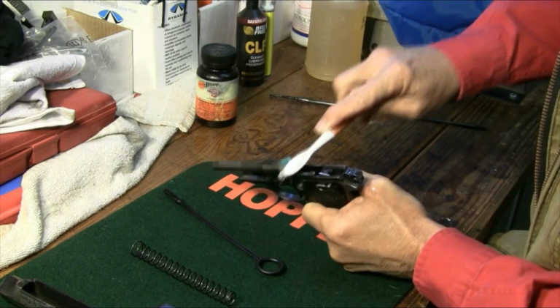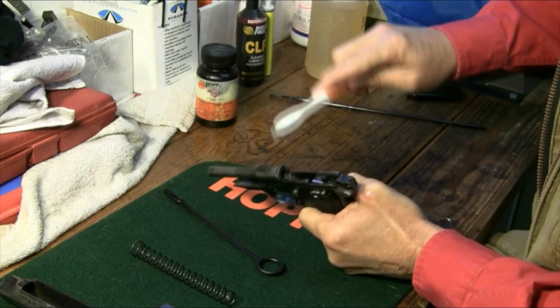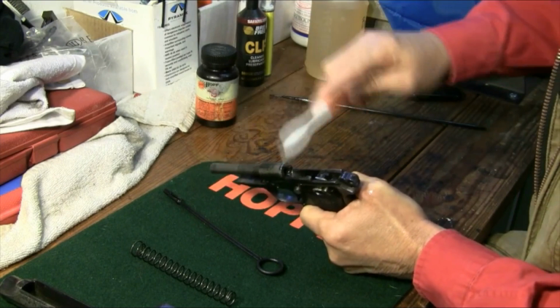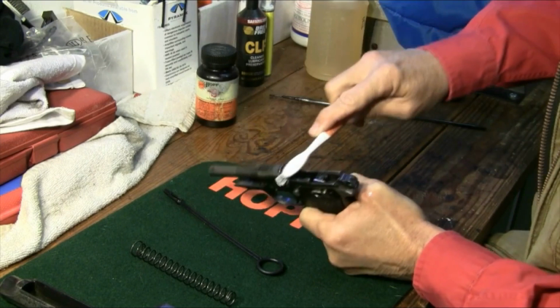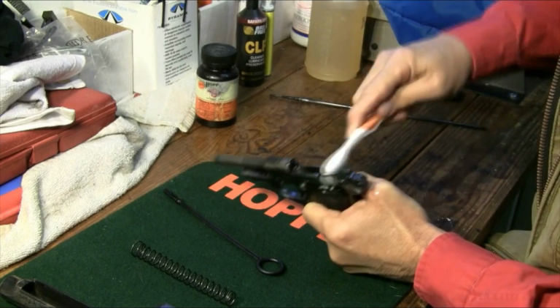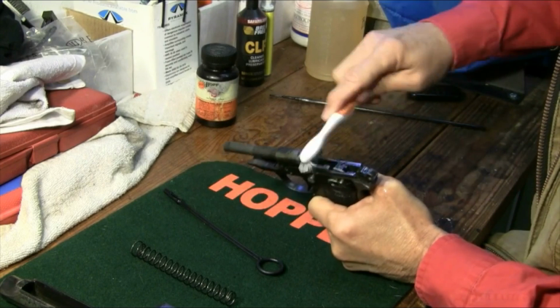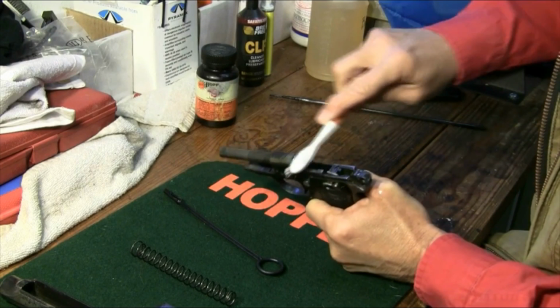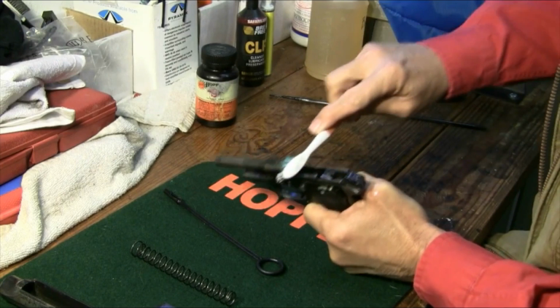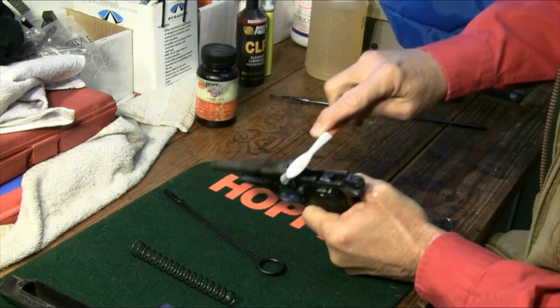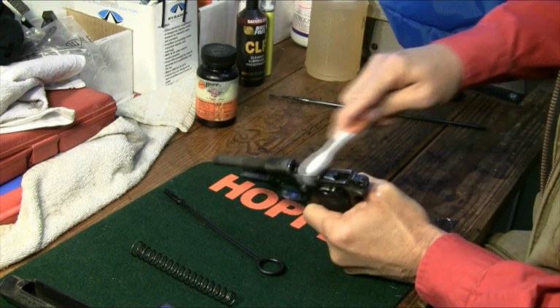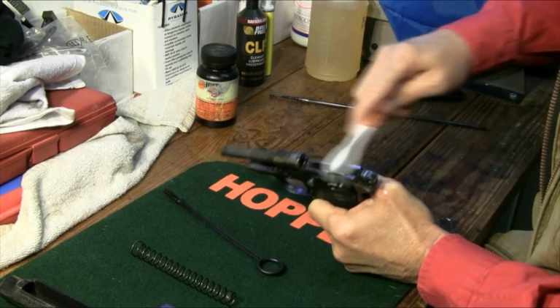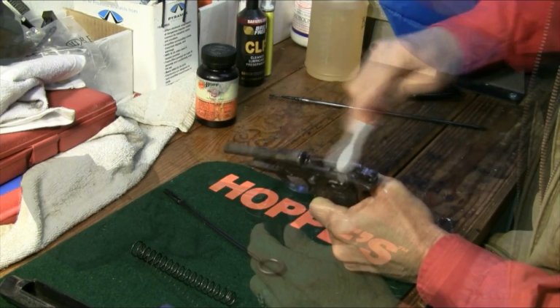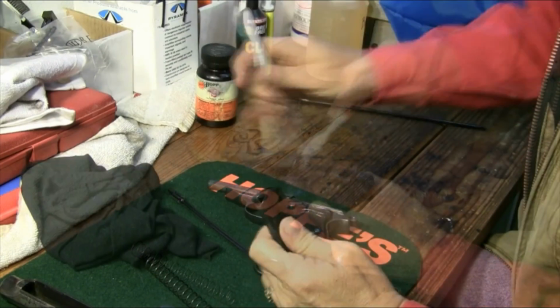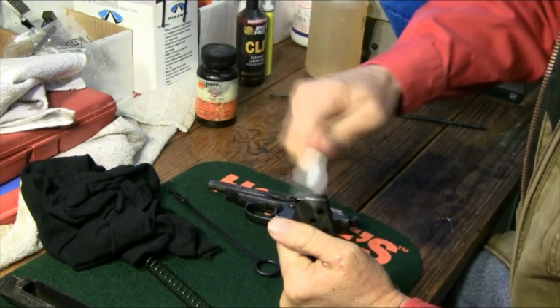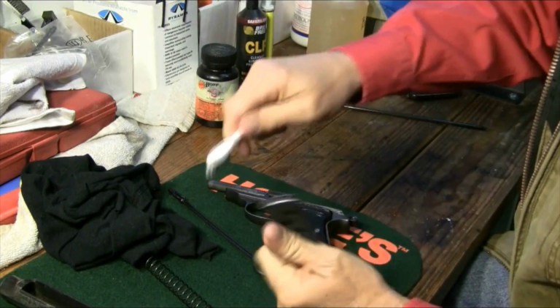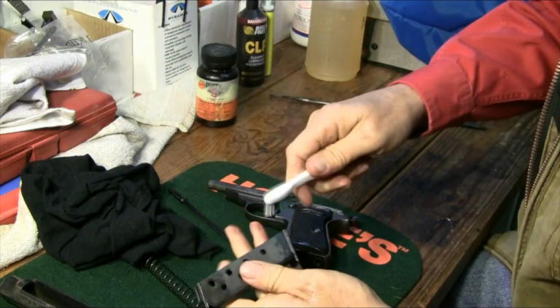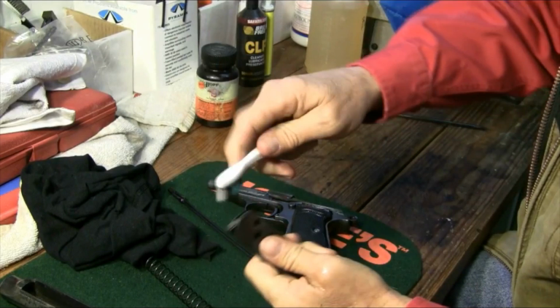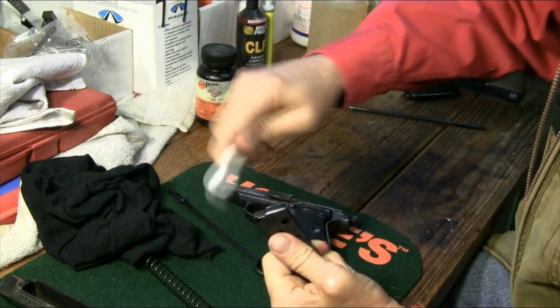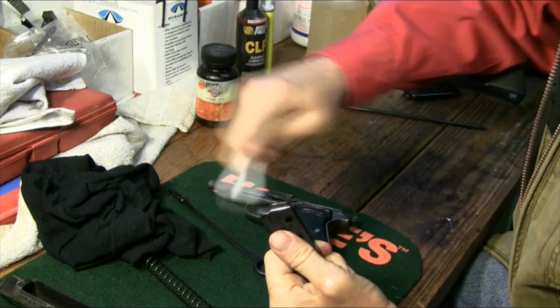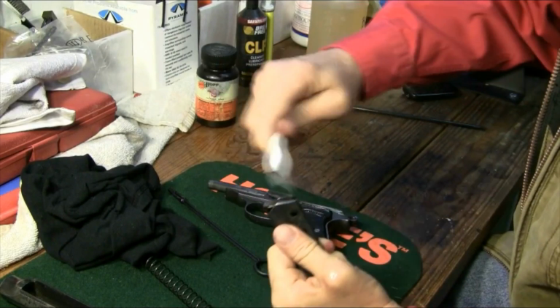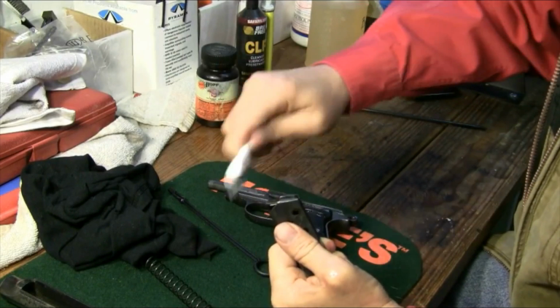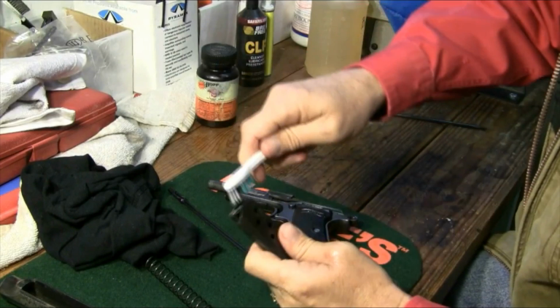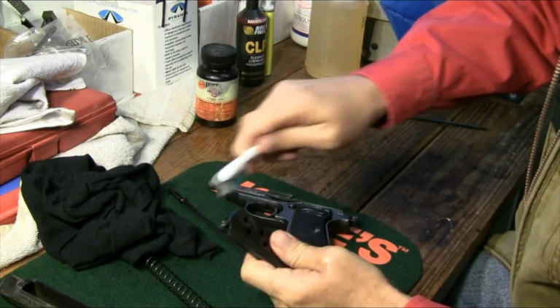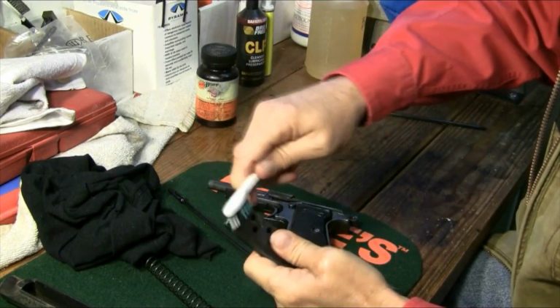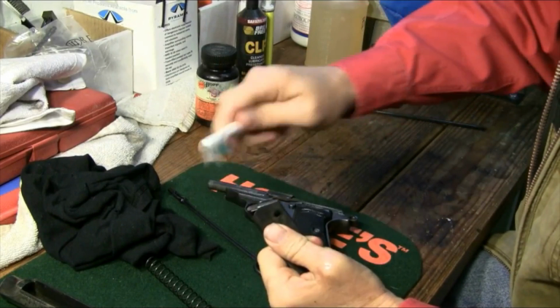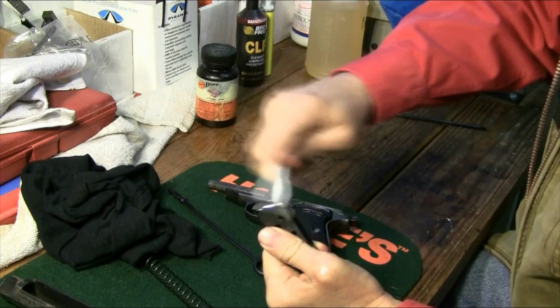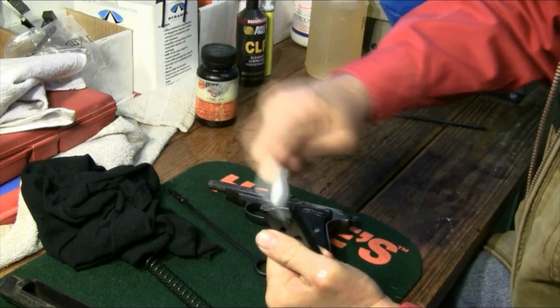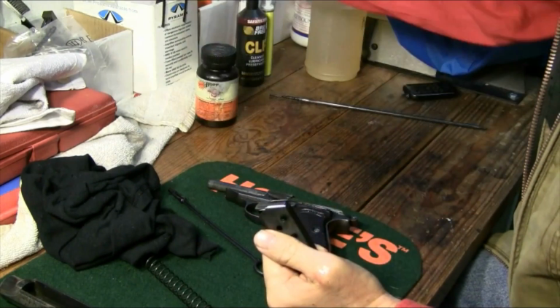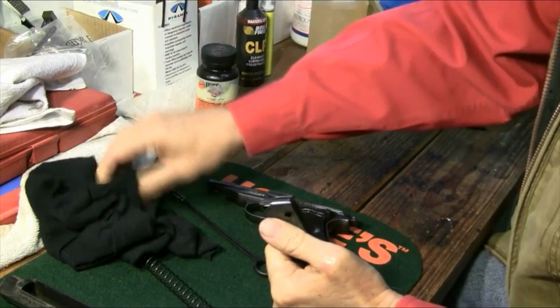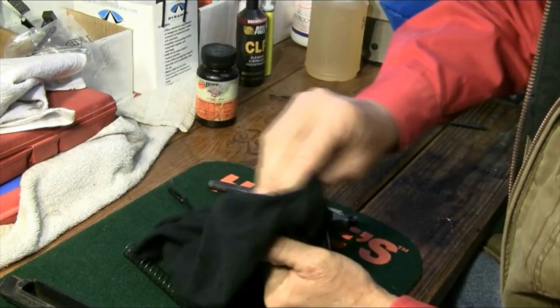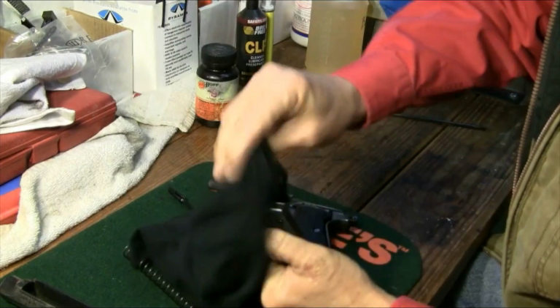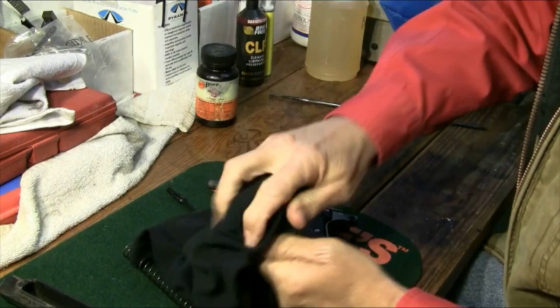I cleaned the barrel with Ballistol last time so I wanted to switch over to Hoppe's this time. Also, I took the magazine apart and cleaned it after I shot last week, so I'm not going to take it apart today. We'll just clean the top of it good.